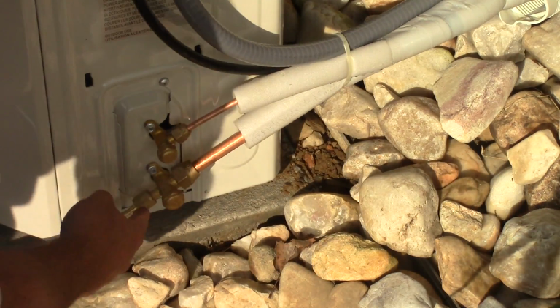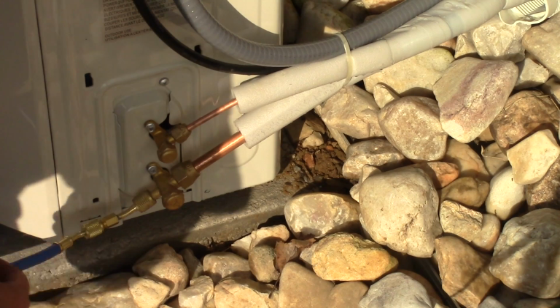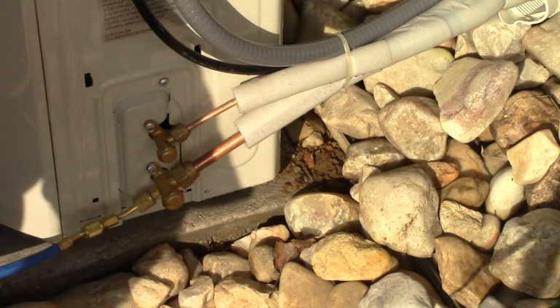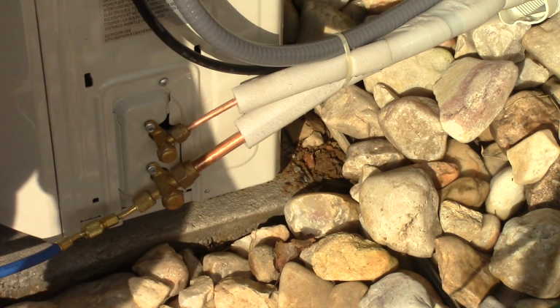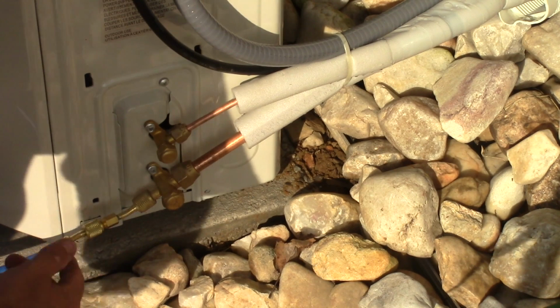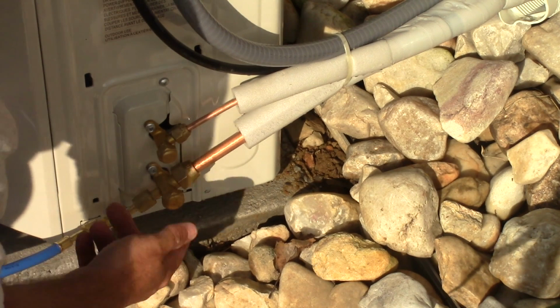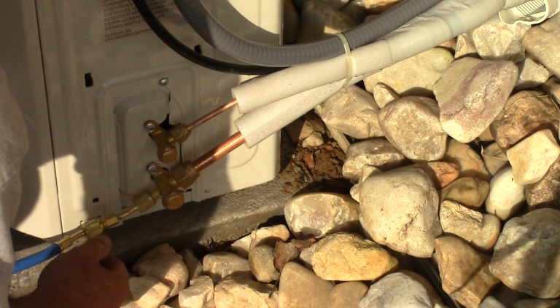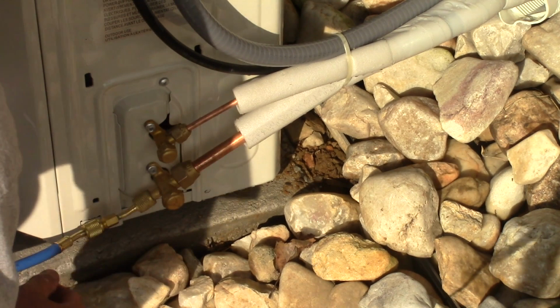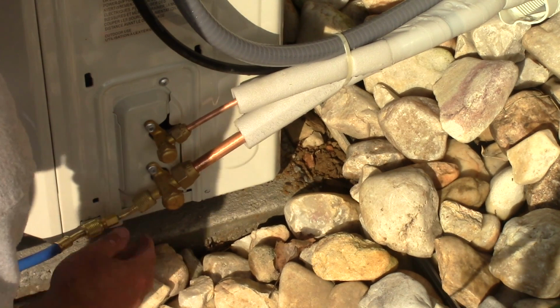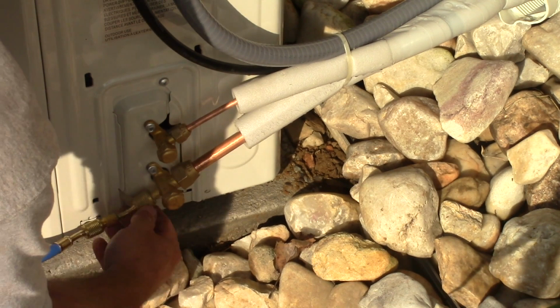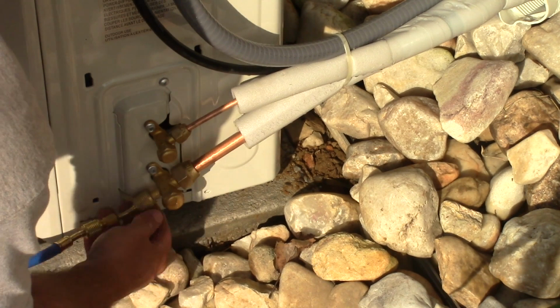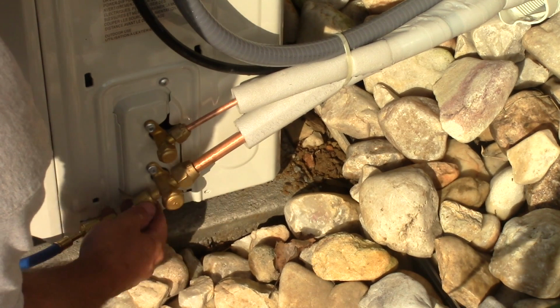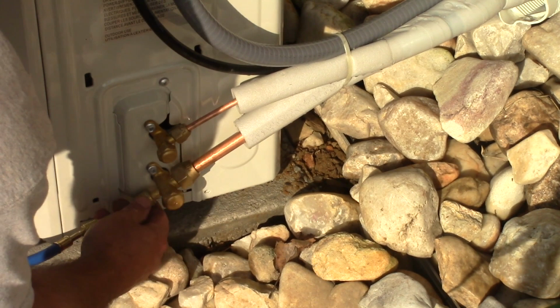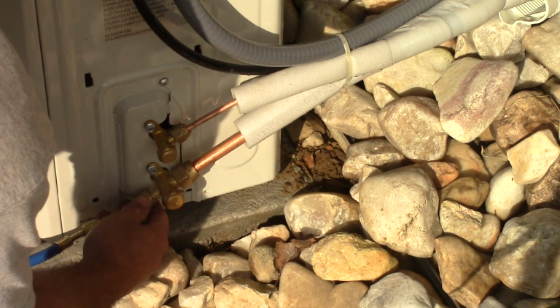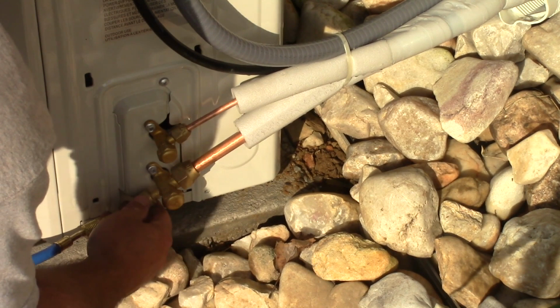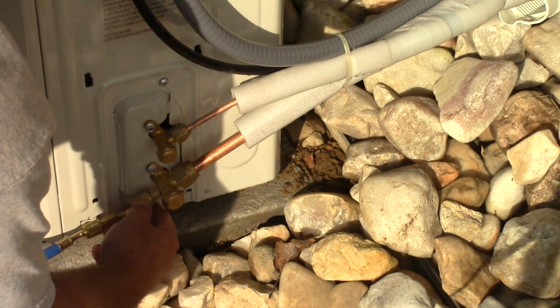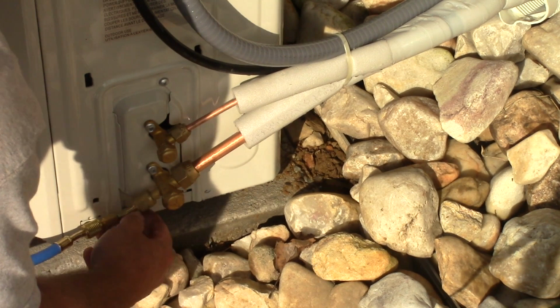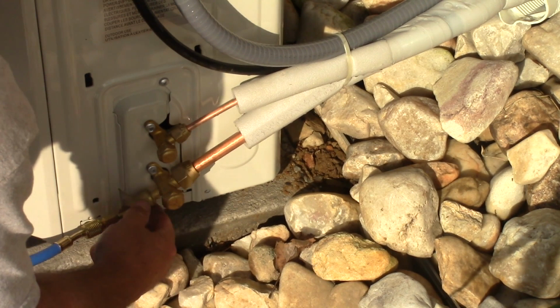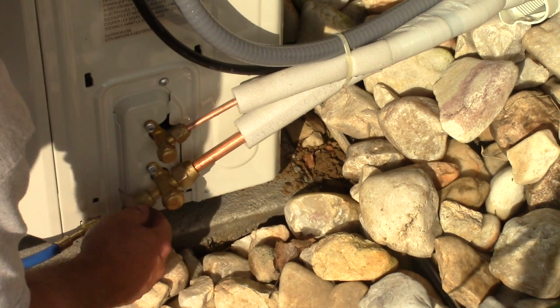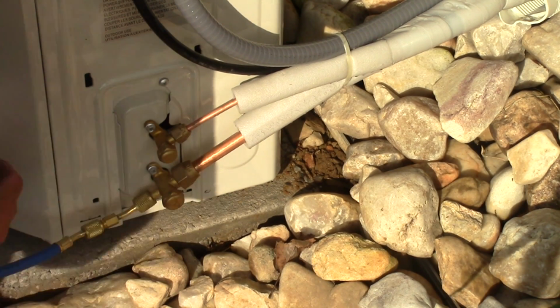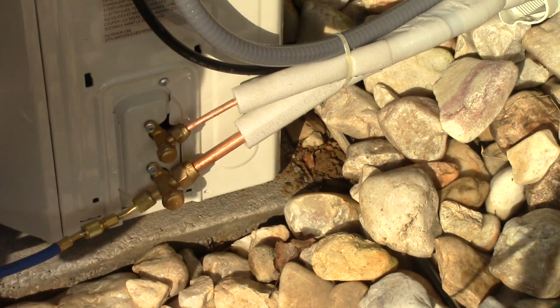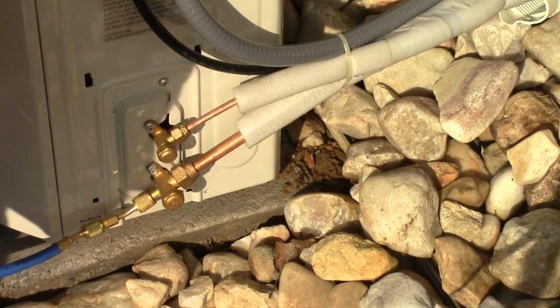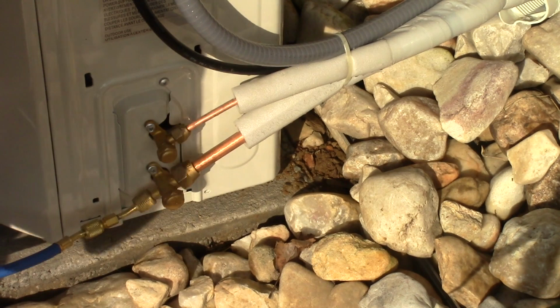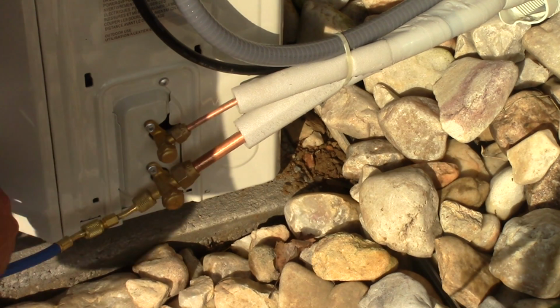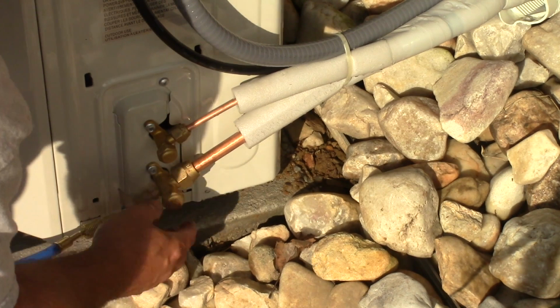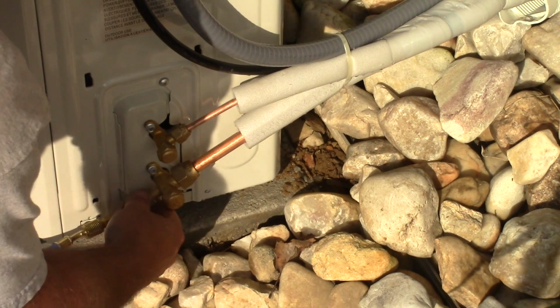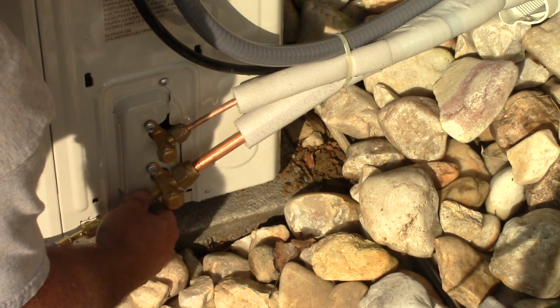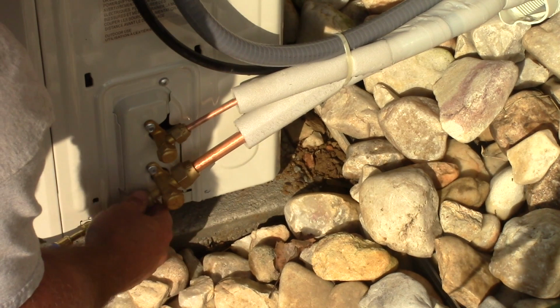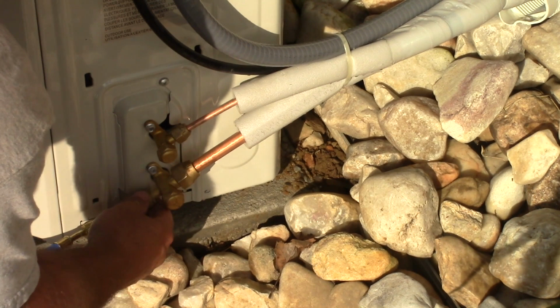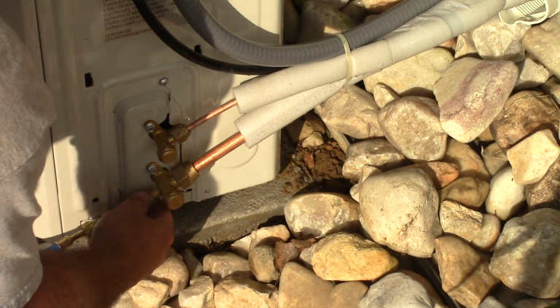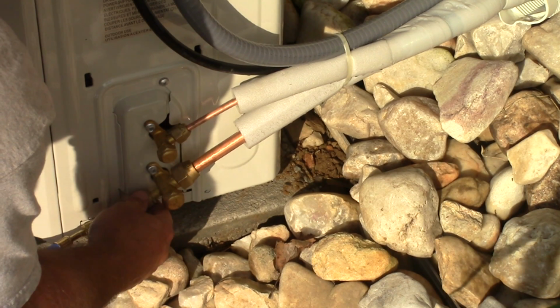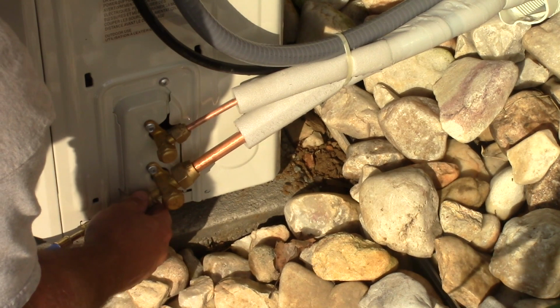A little Freon will come out of here, so we're just going to try and remove this pretty quick. All my gauges are in the off position.